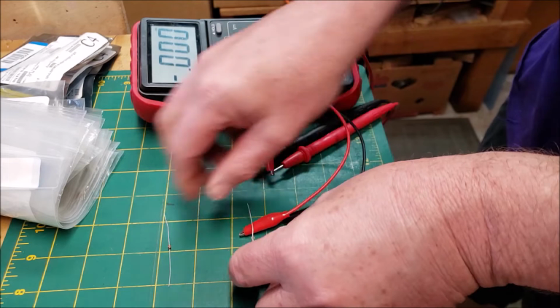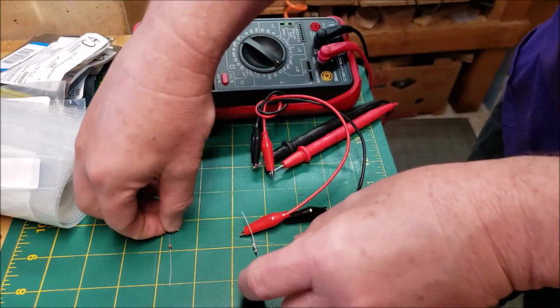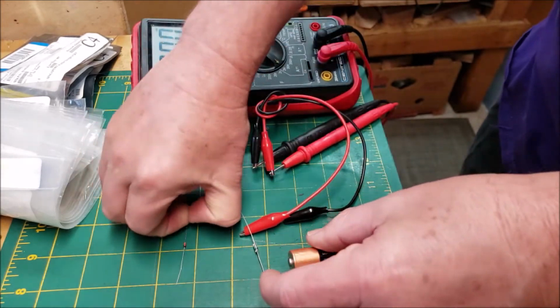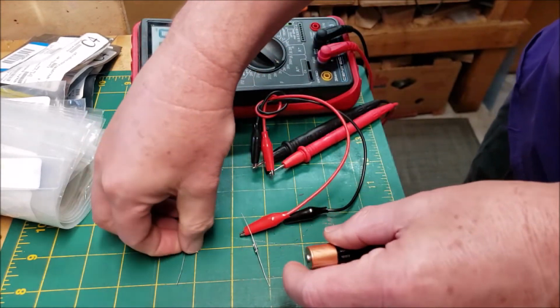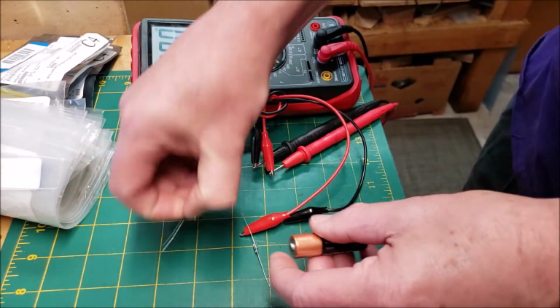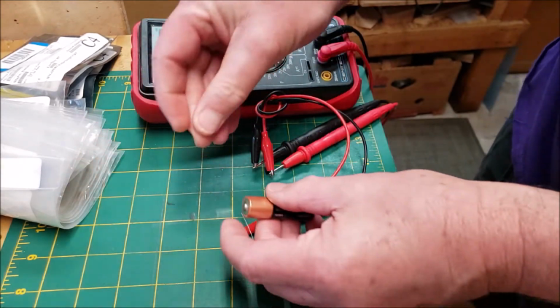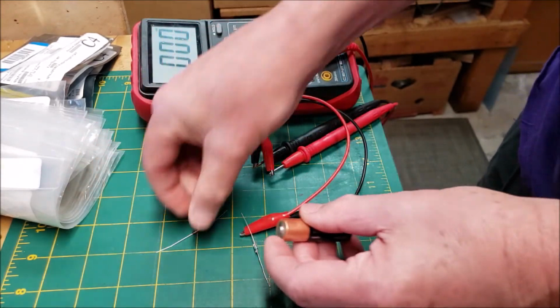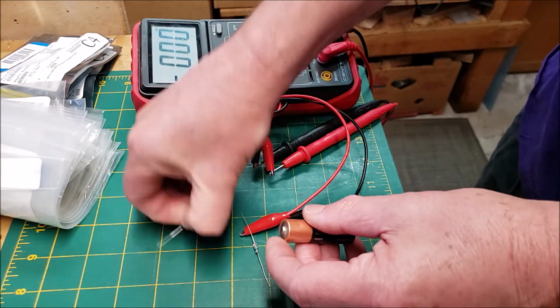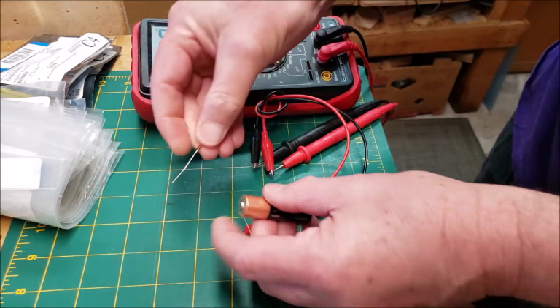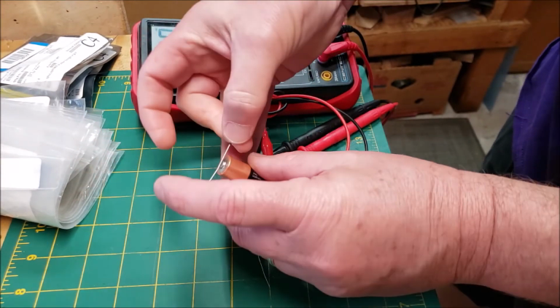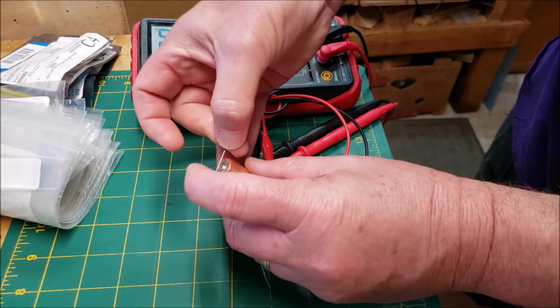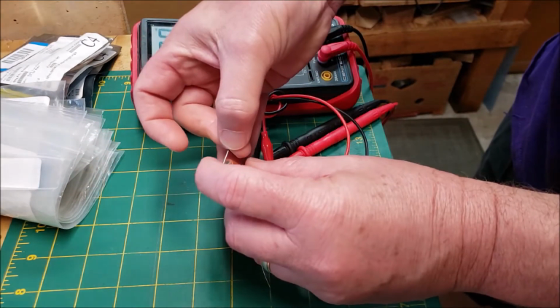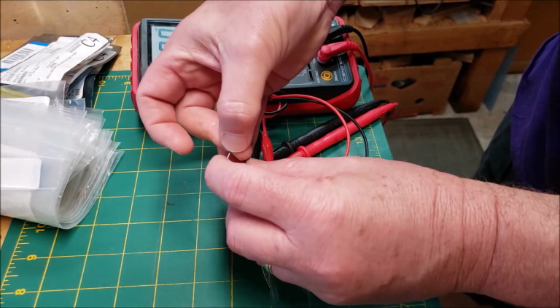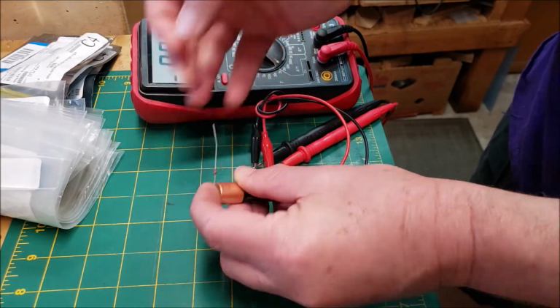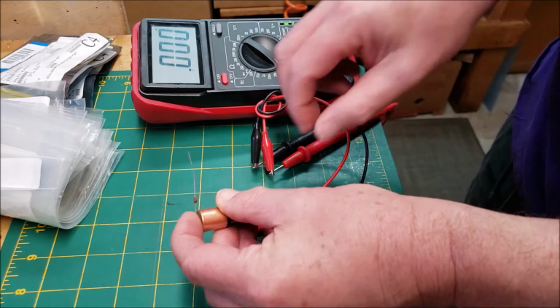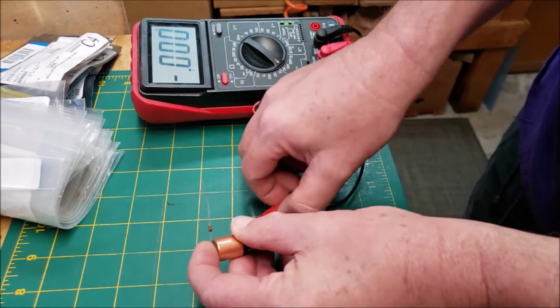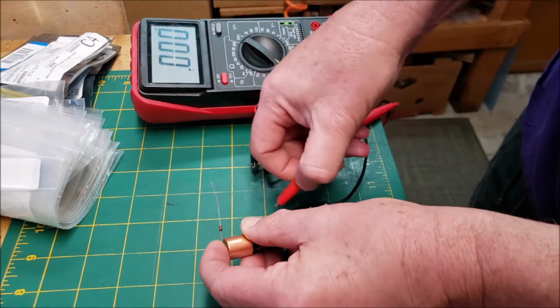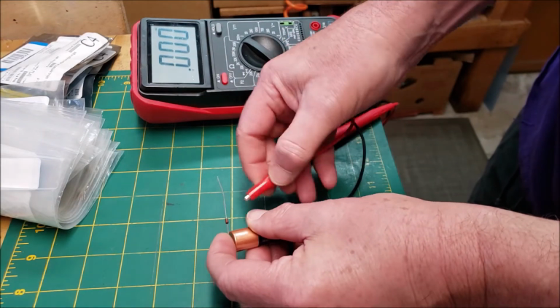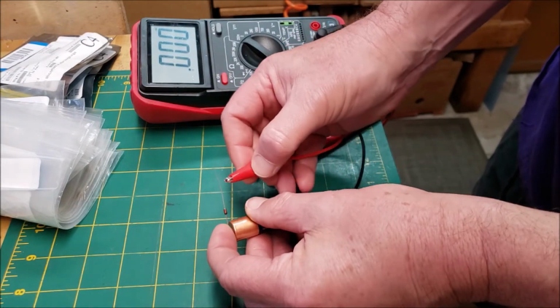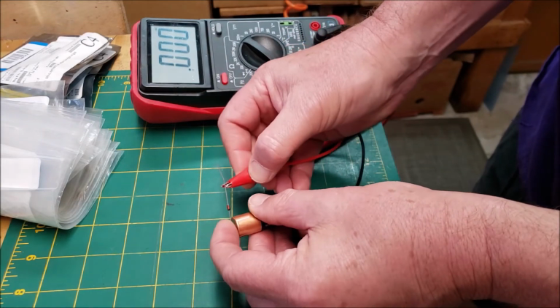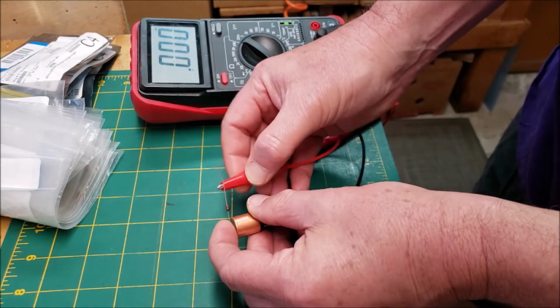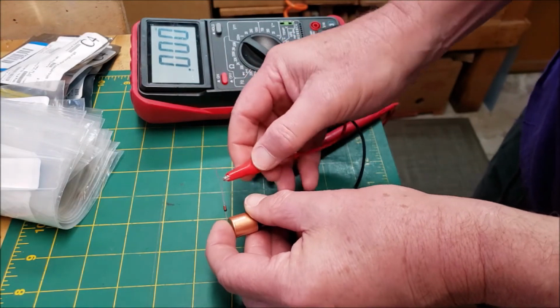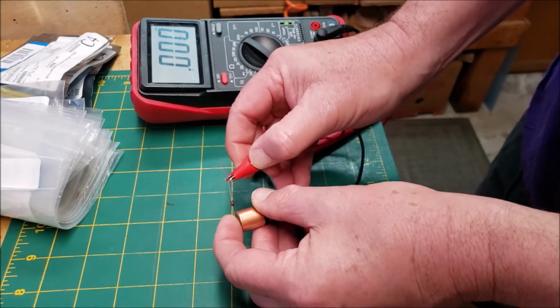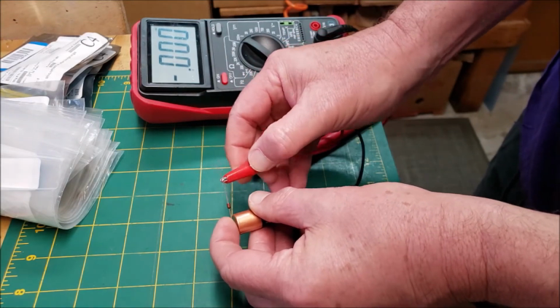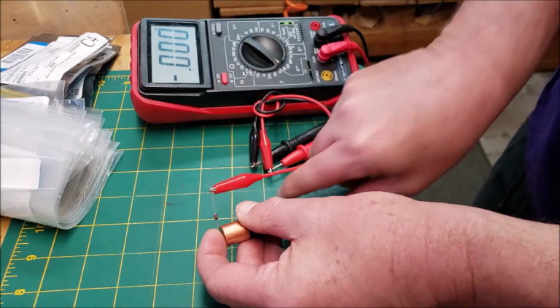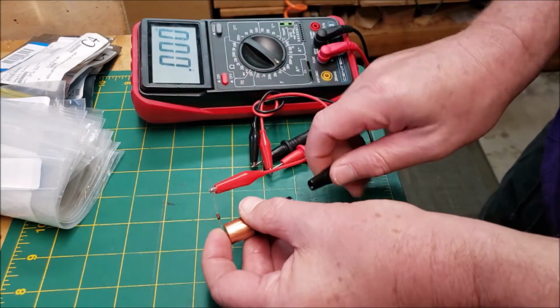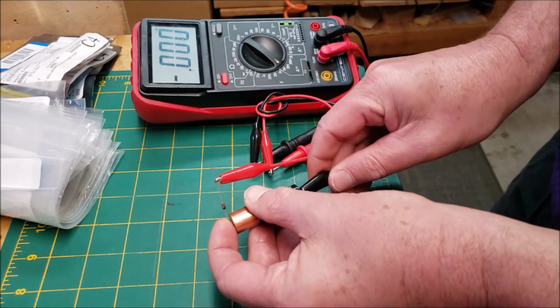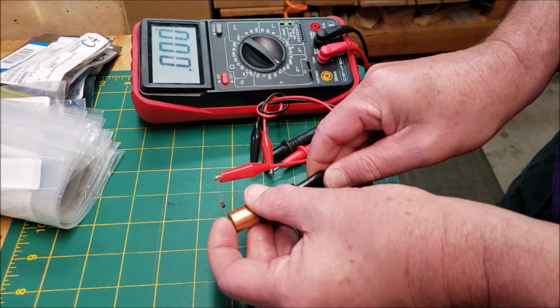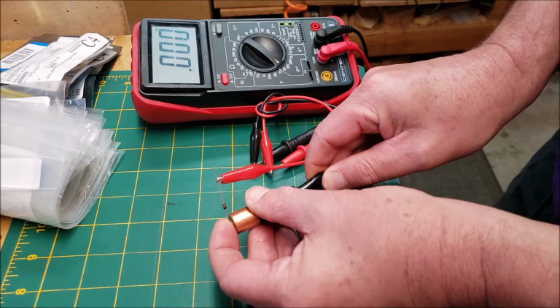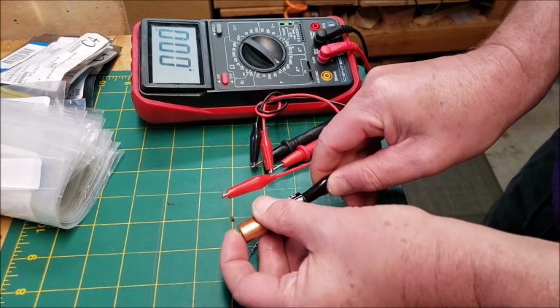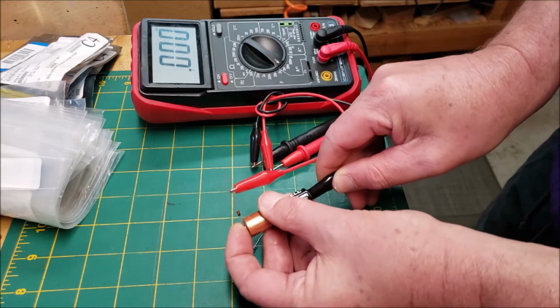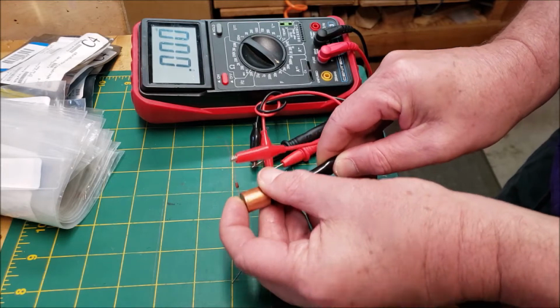This is a diode that claimed to be germanium online. I'm going to put the stripe on the positive terminal. I'm going to connect the current meter to the diode, and you'll notice that there is no leakage current.